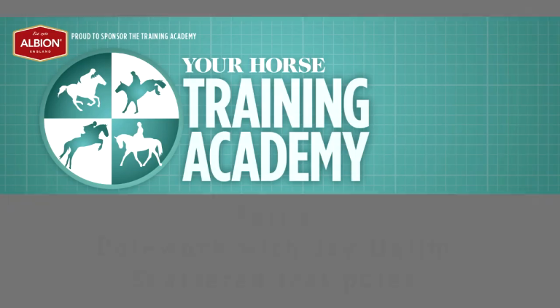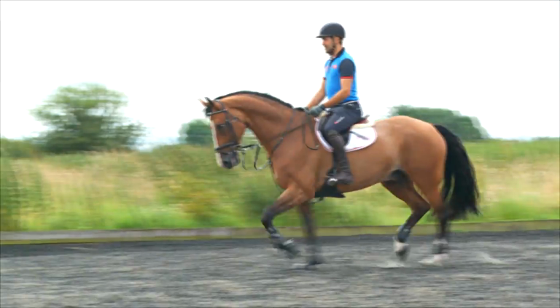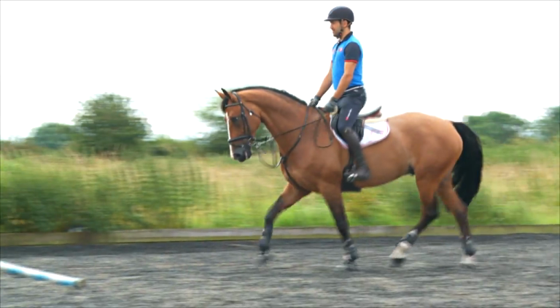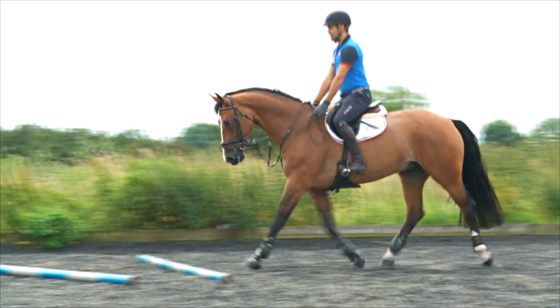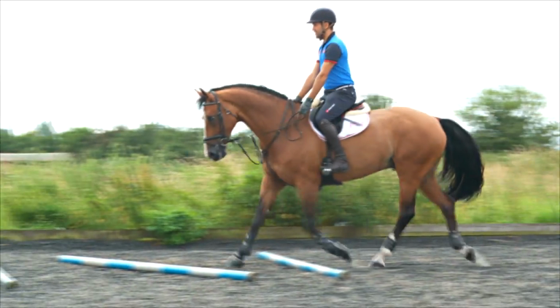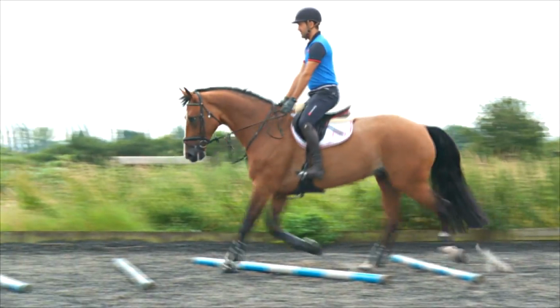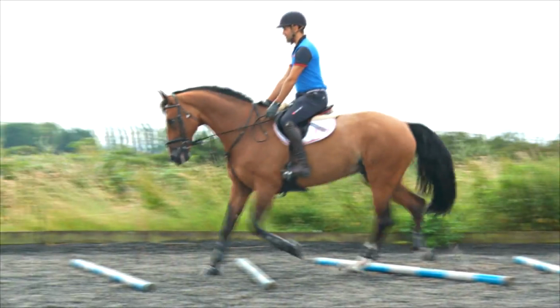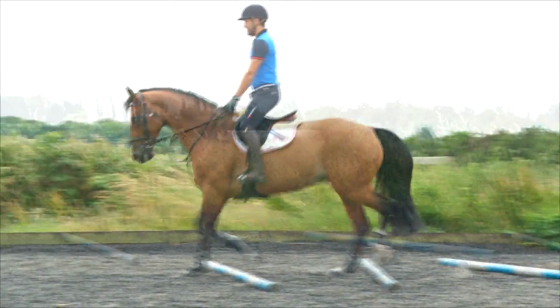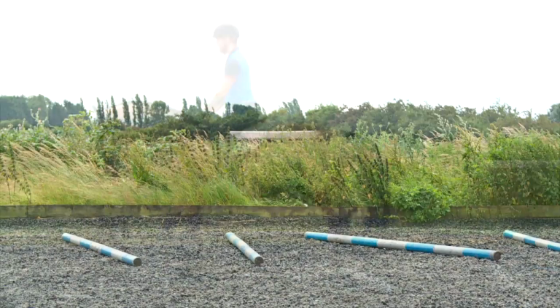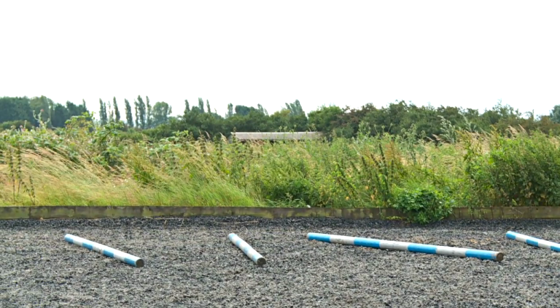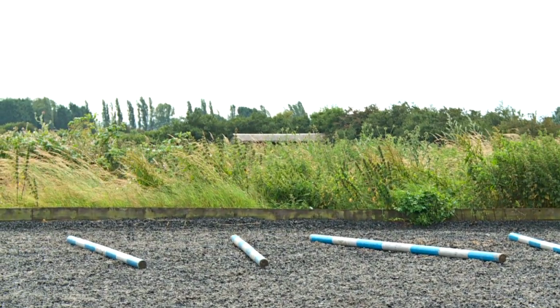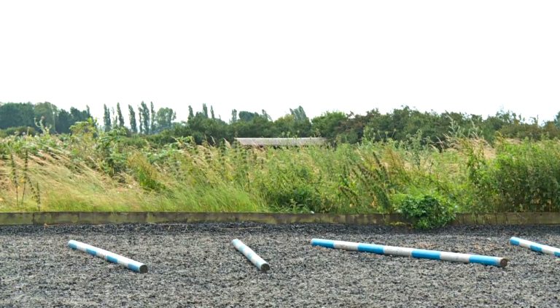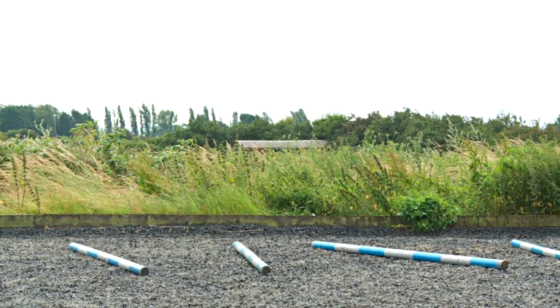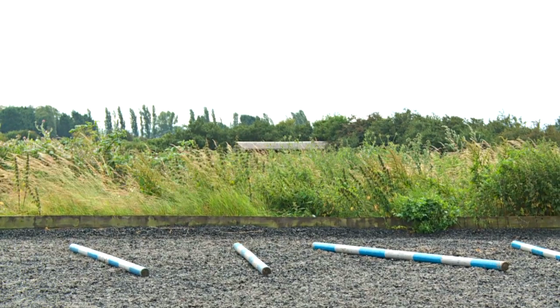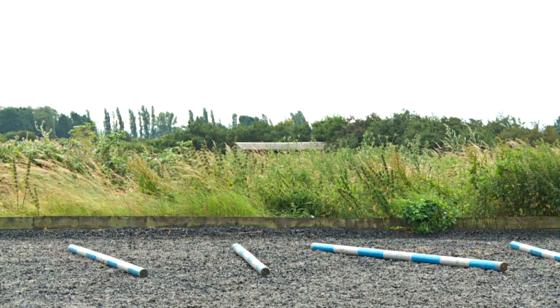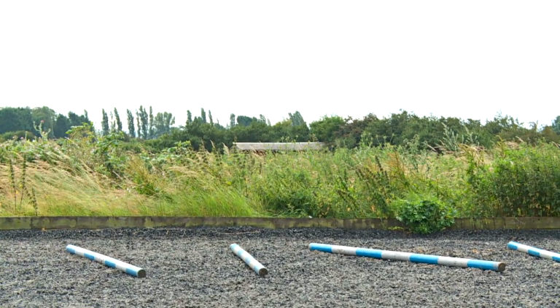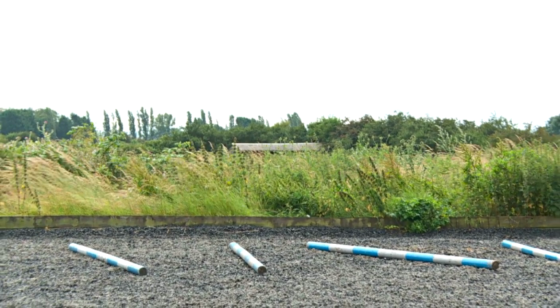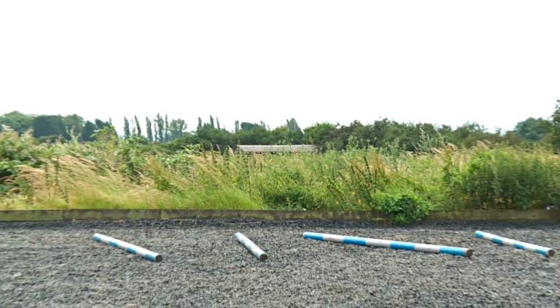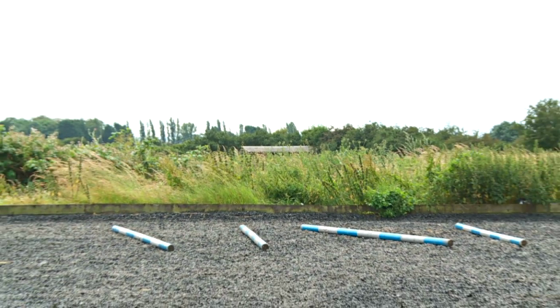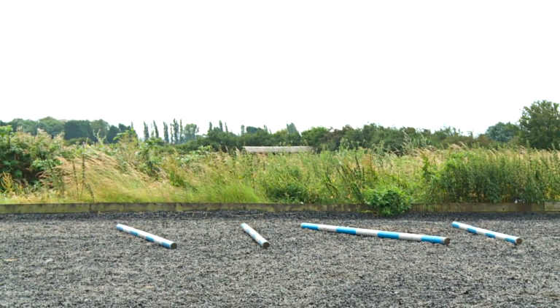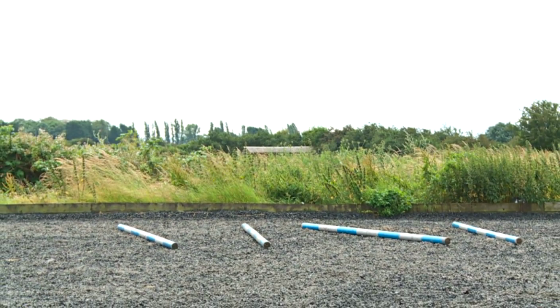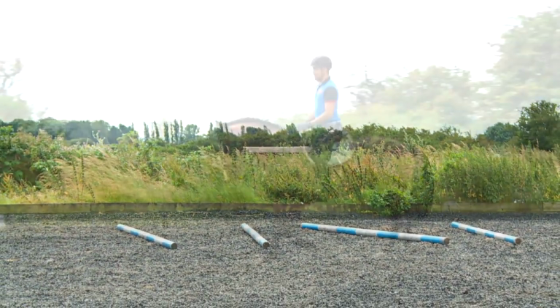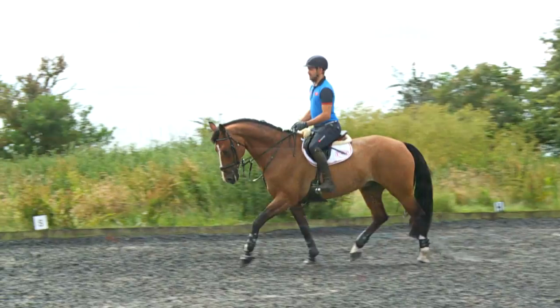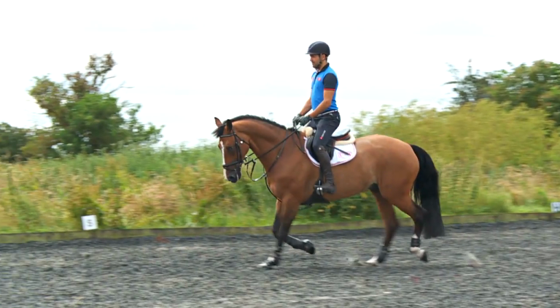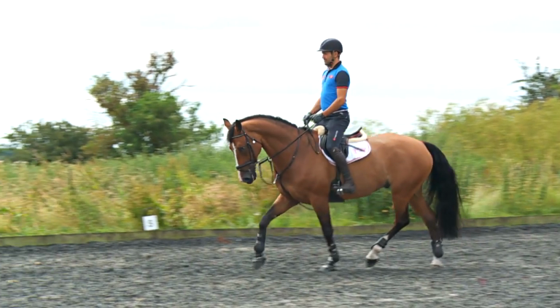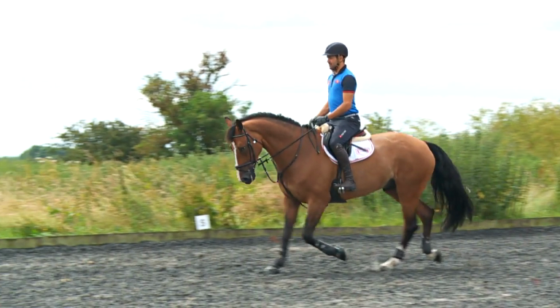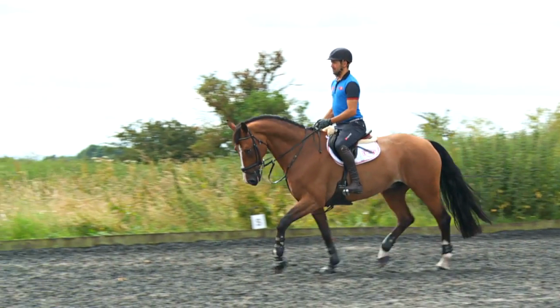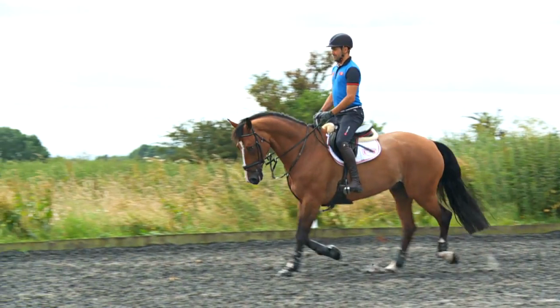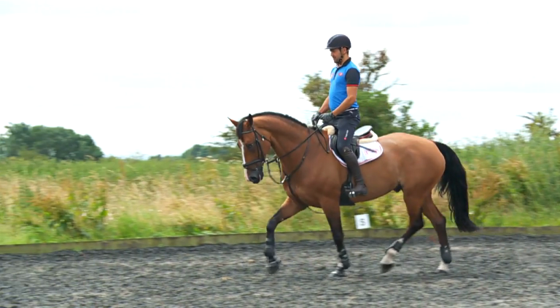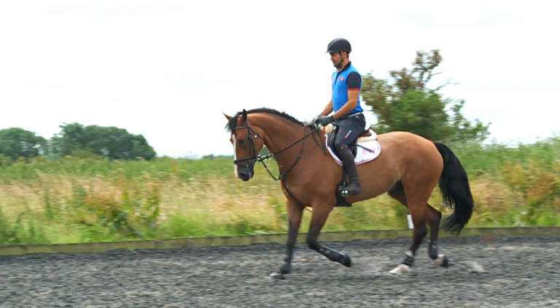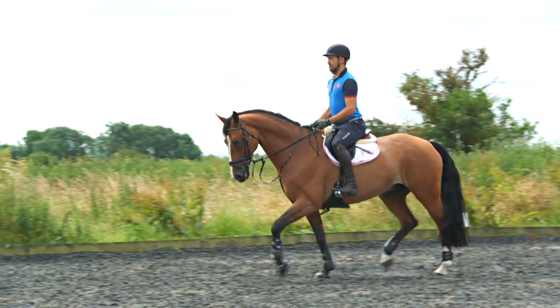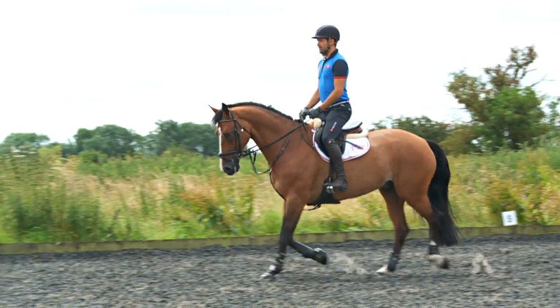A great exercise to do whilst warming up is to do just normal trot poles, but this is a little bit different. With these trot poles they're just scattered randomly with random distances and not always particularly straight.